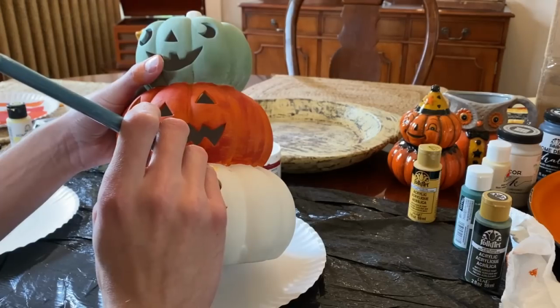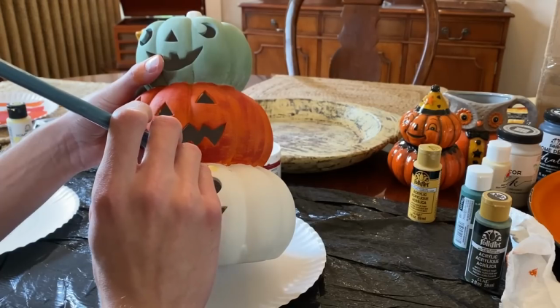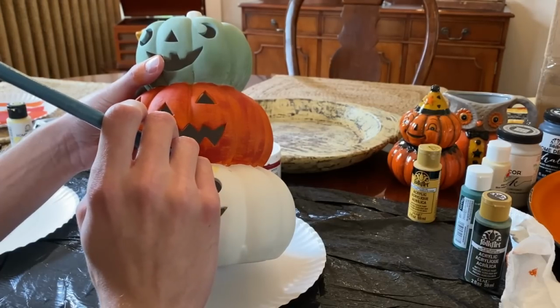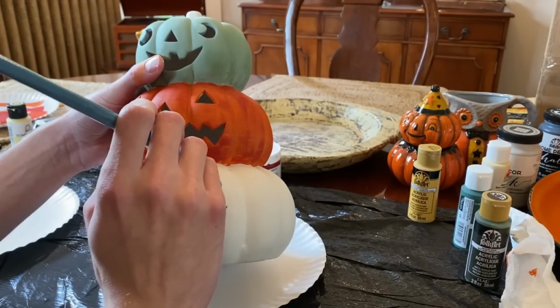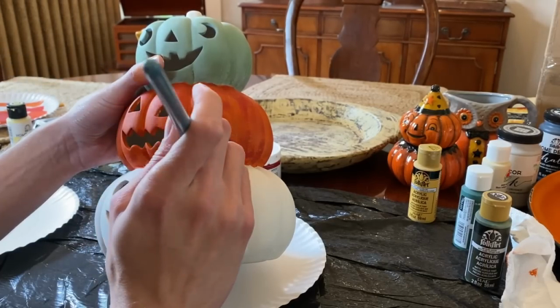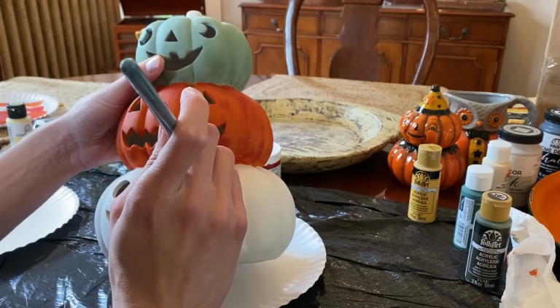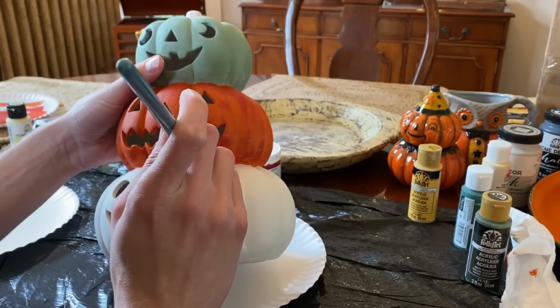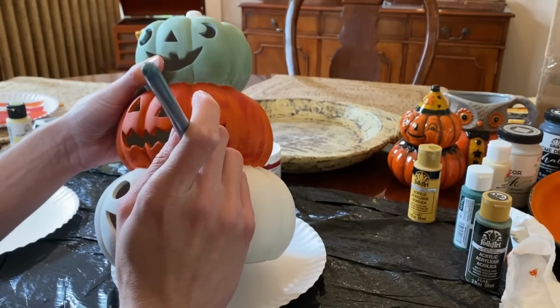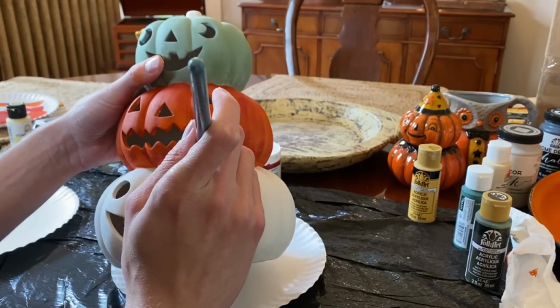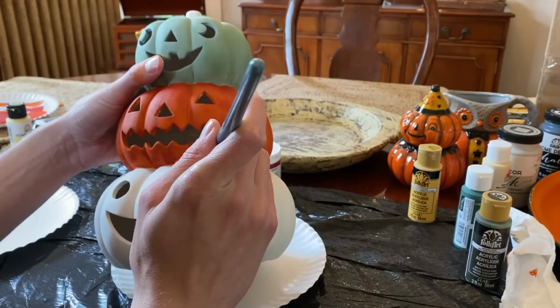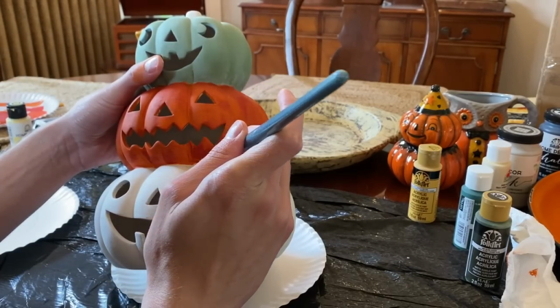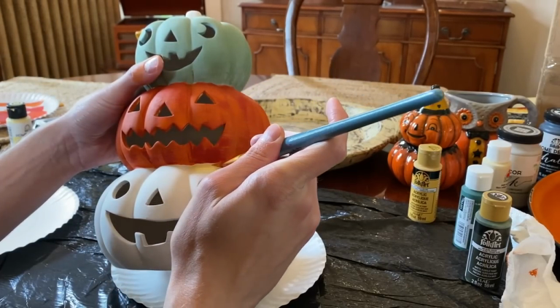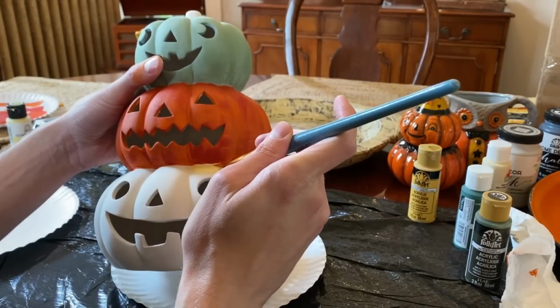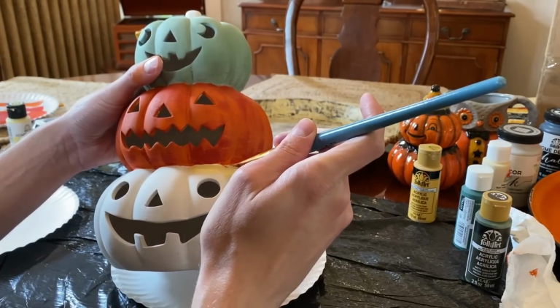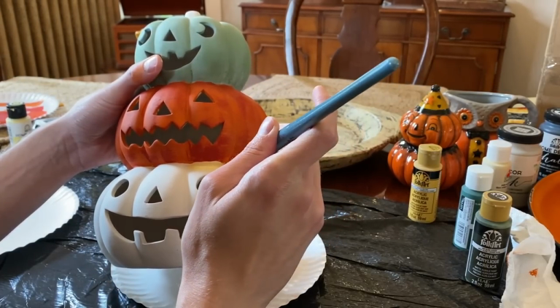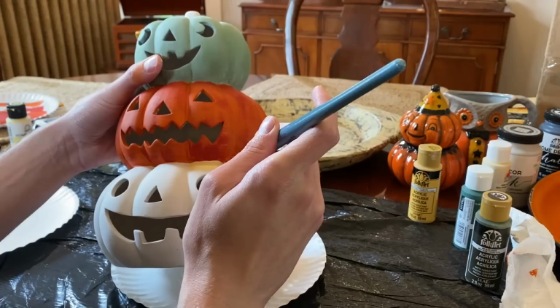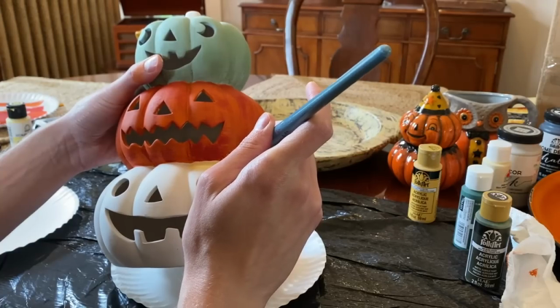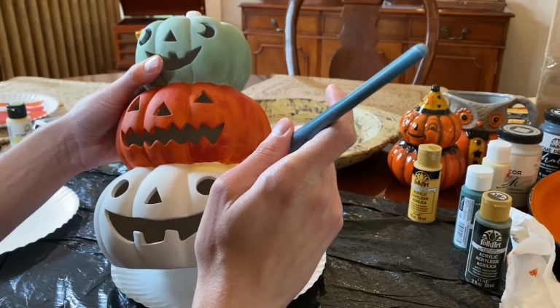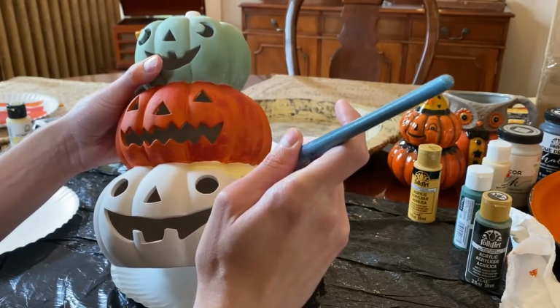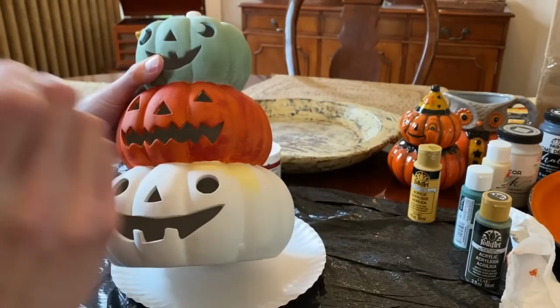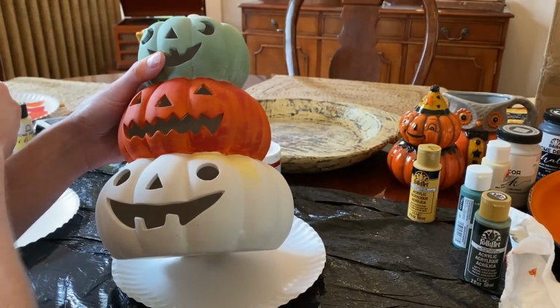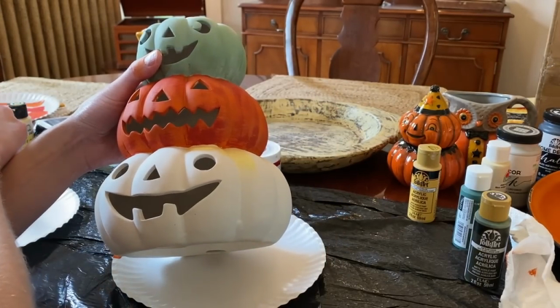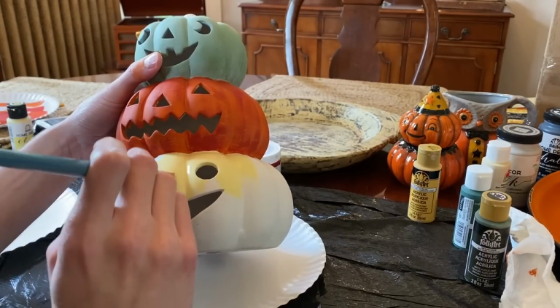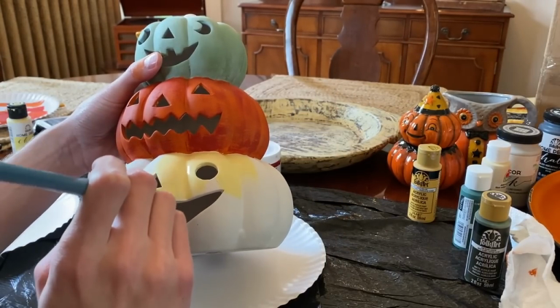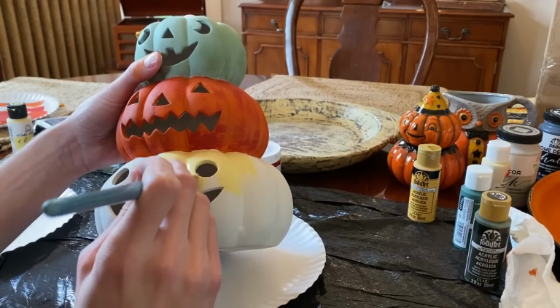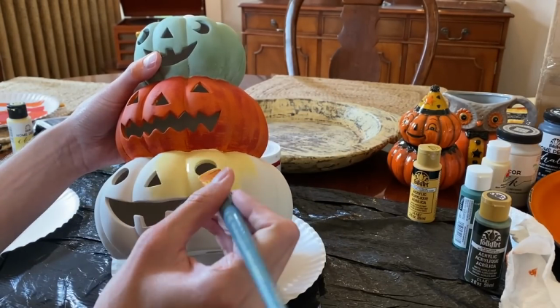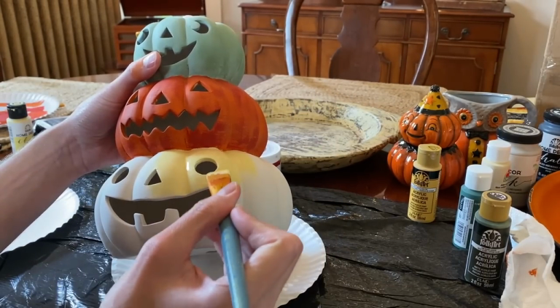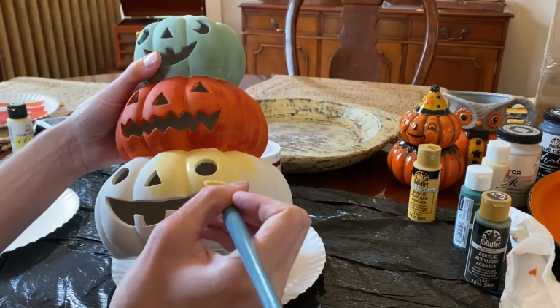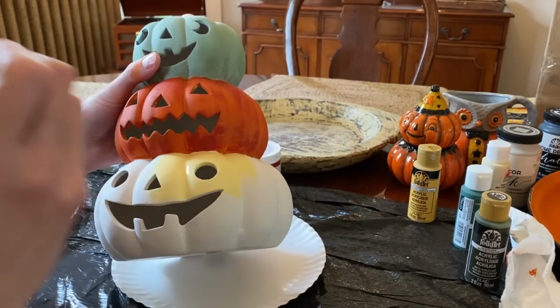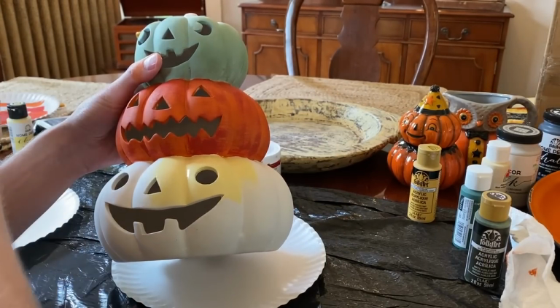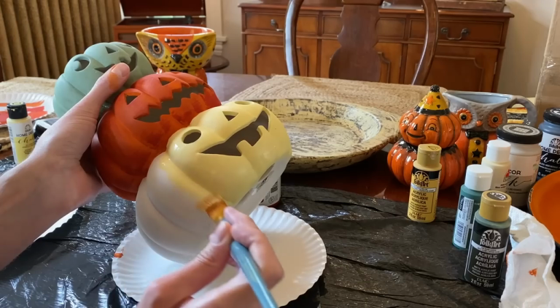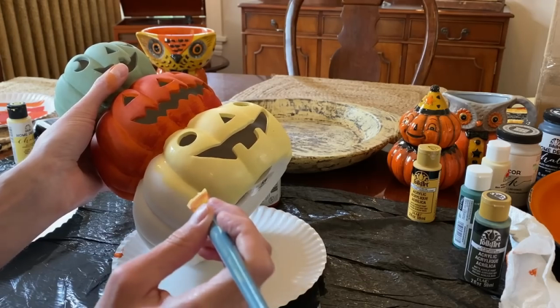After that dries, I'm going to paint the lower pumpkin a soft yellow first, being careful again not to get the paint on the pumpkin above. This is quite a light color, but we will be going over it with another in just a minute.